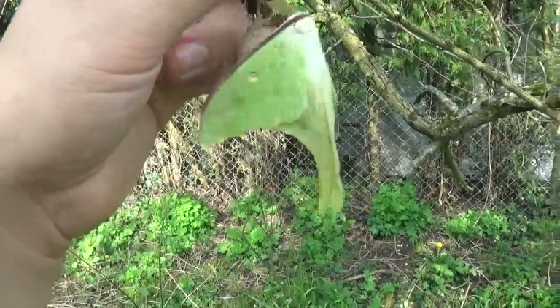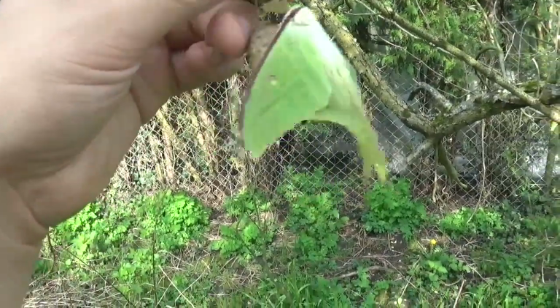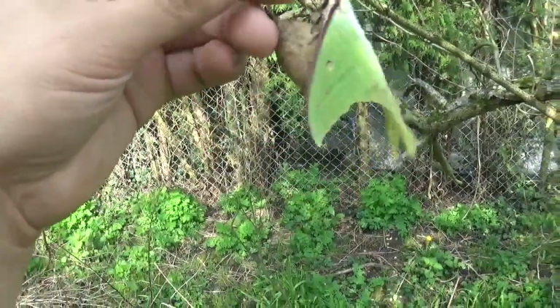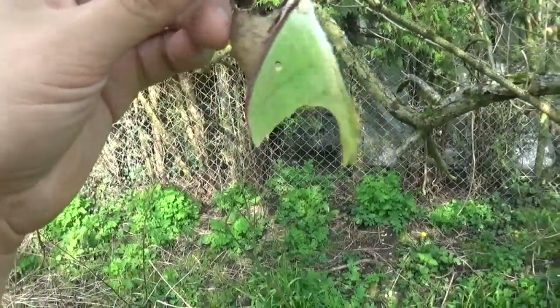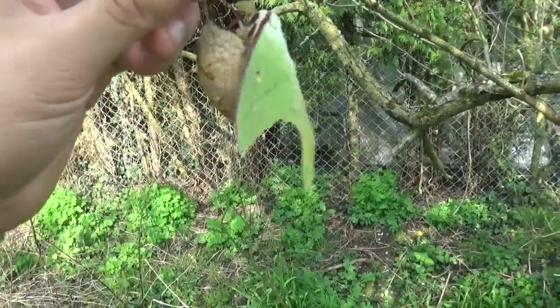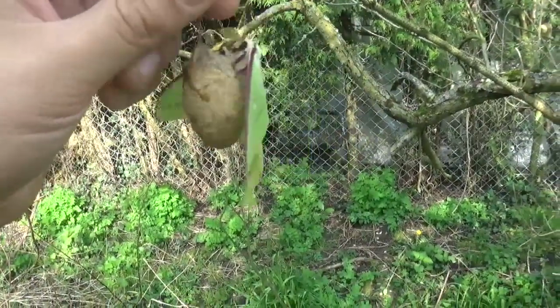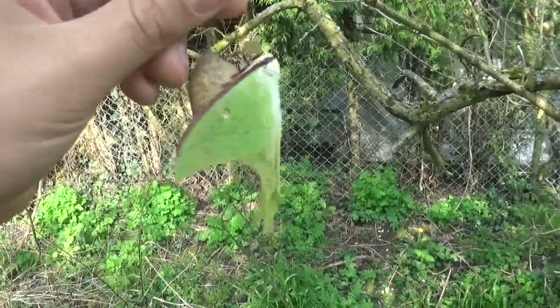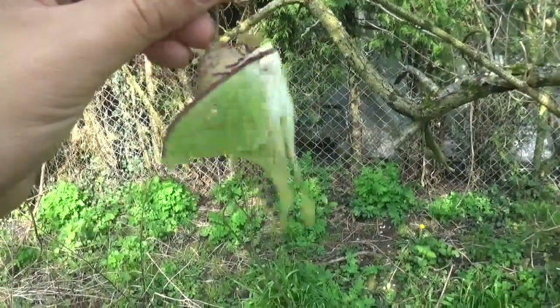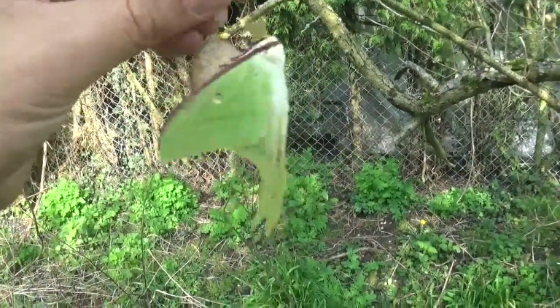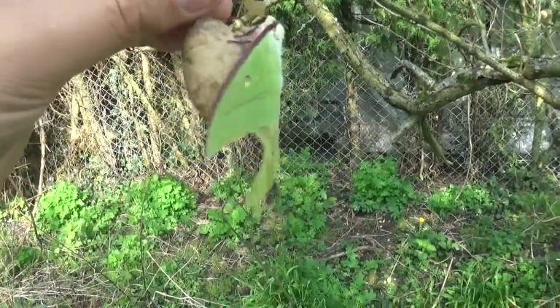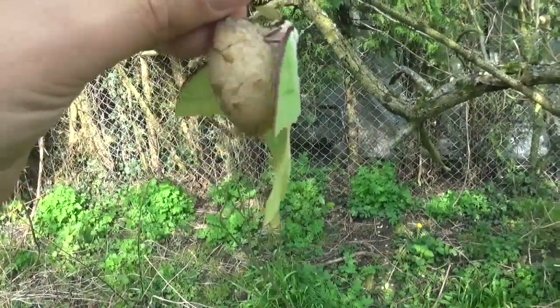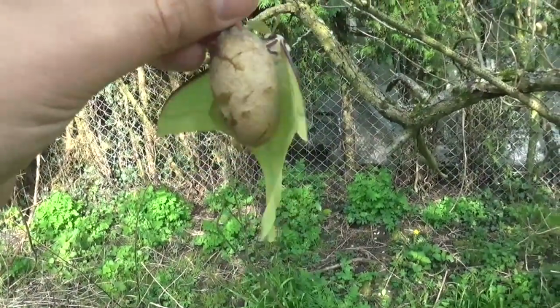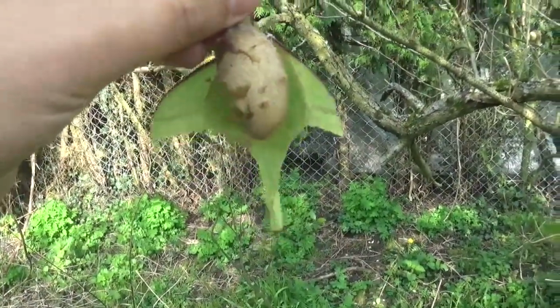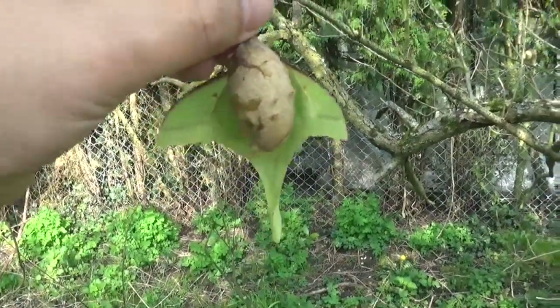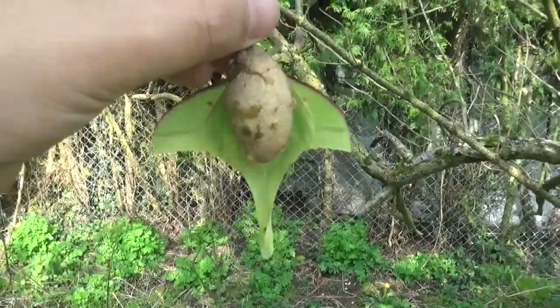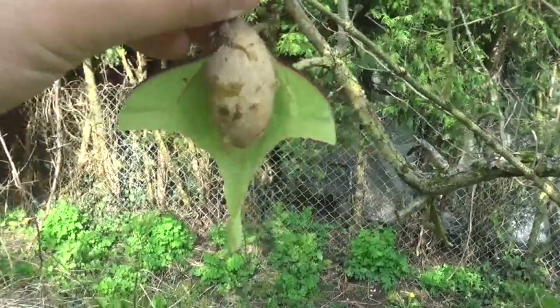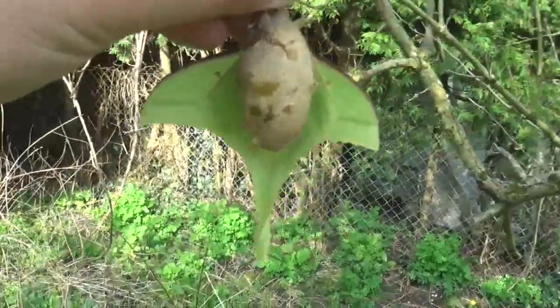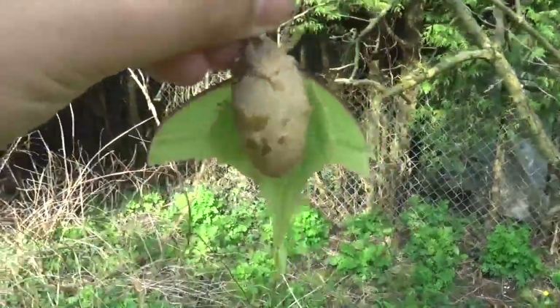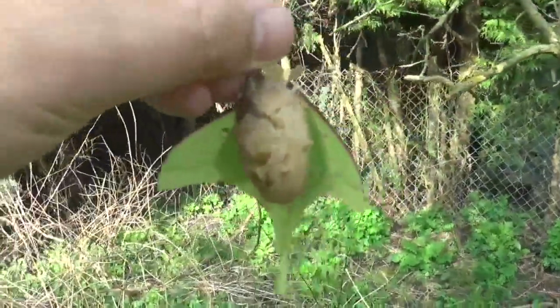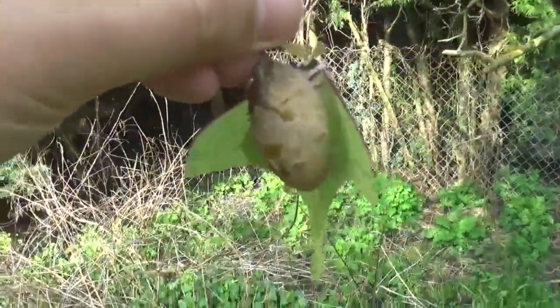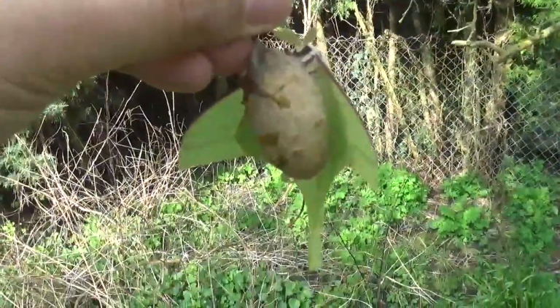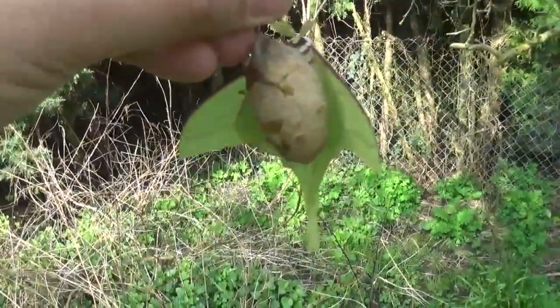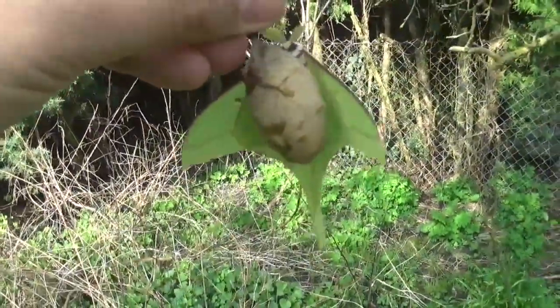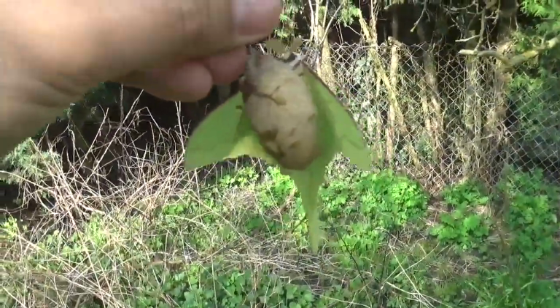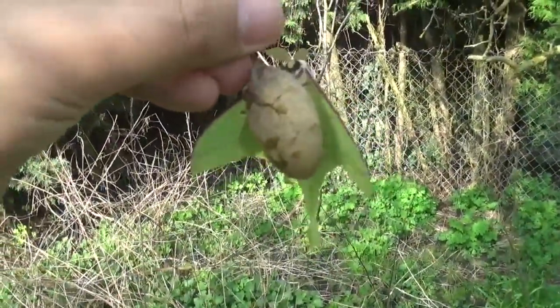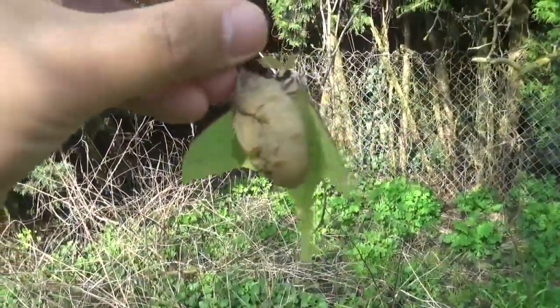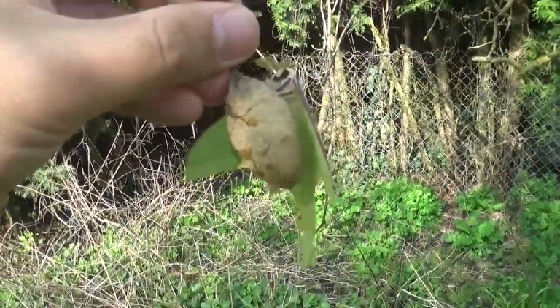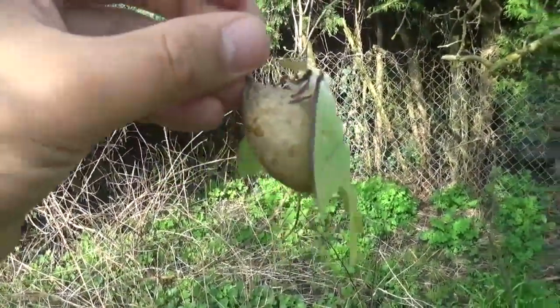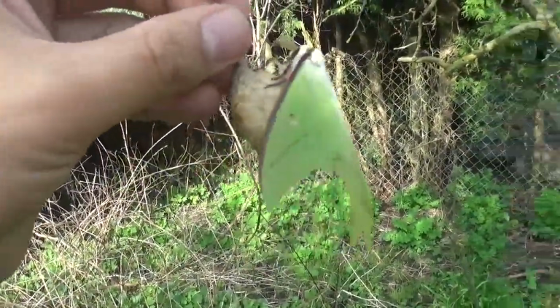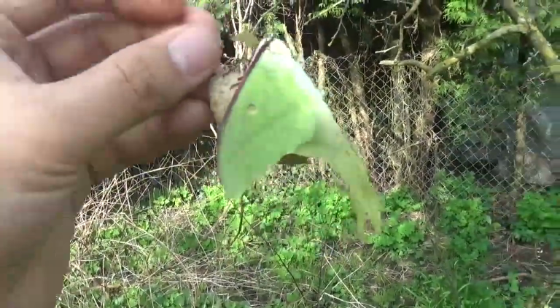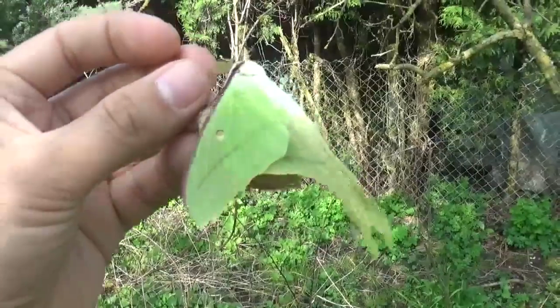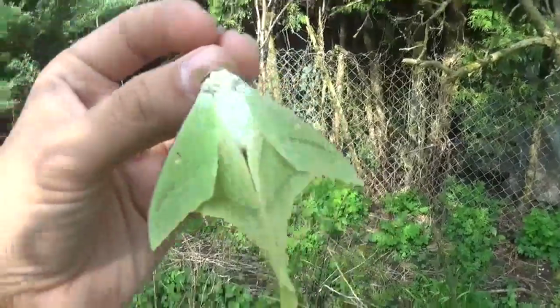So if you're wondering what you're looking at right now, we are looking at a Japanese moon moth. Scientific name: Actias genoma.